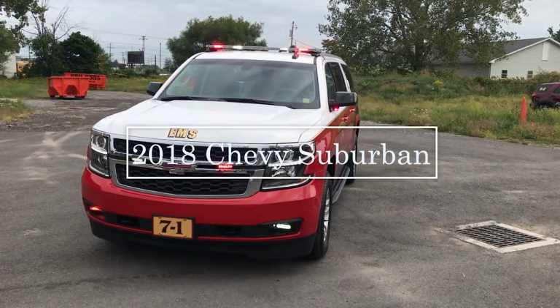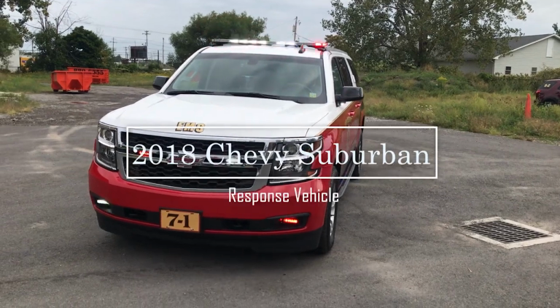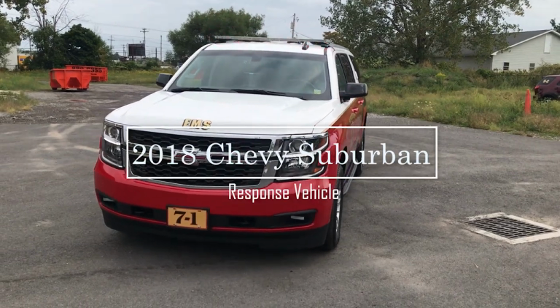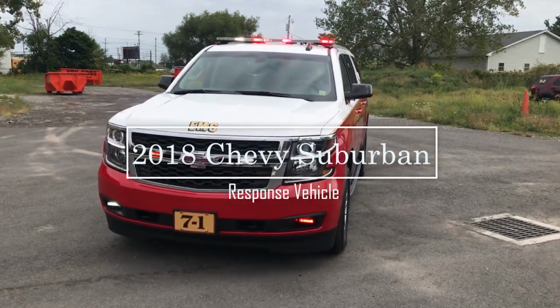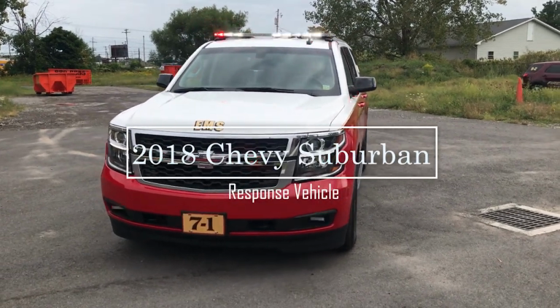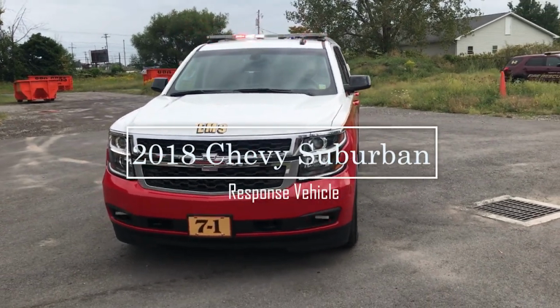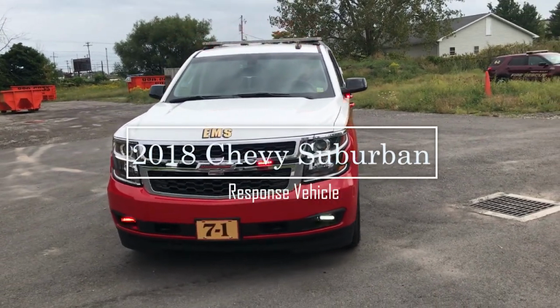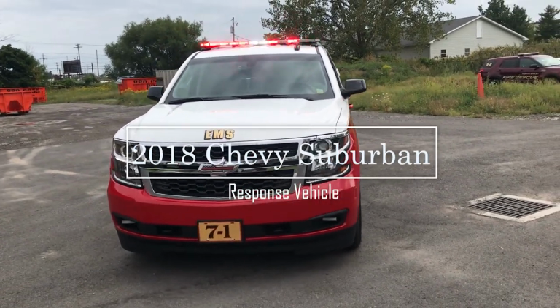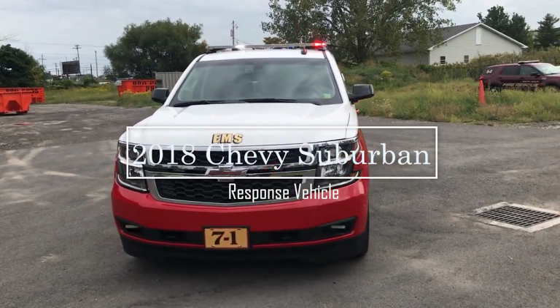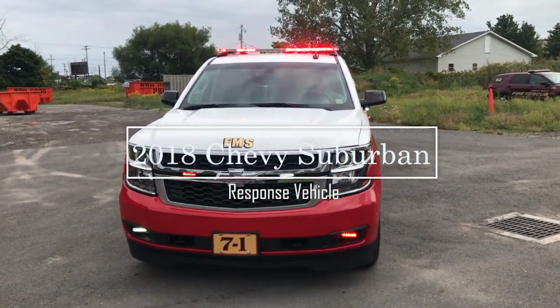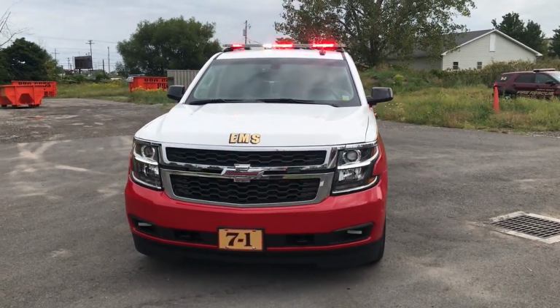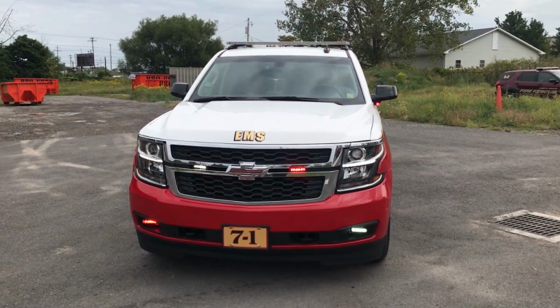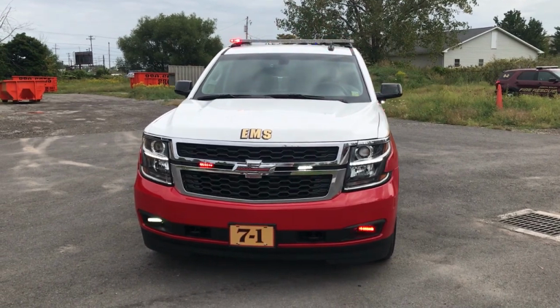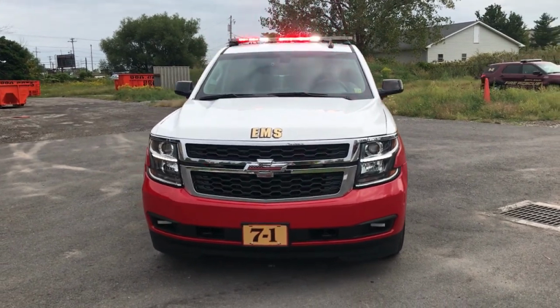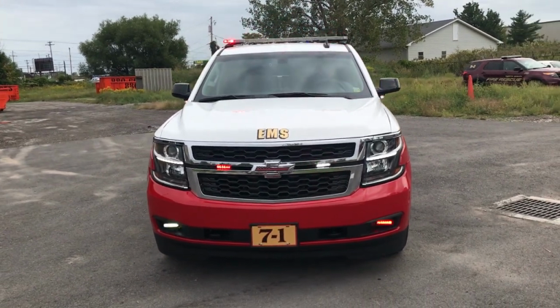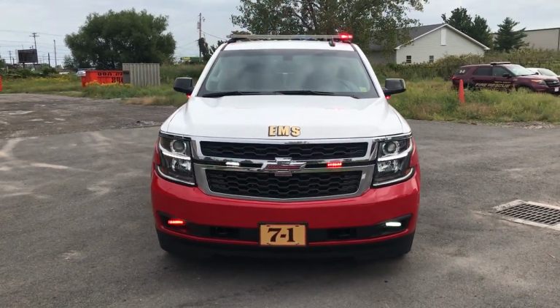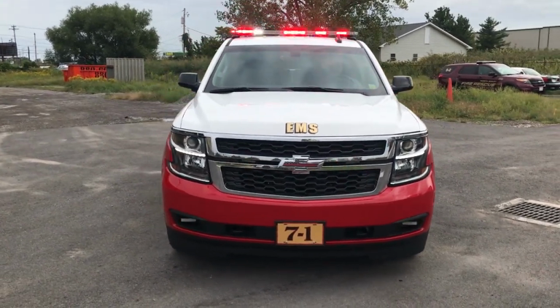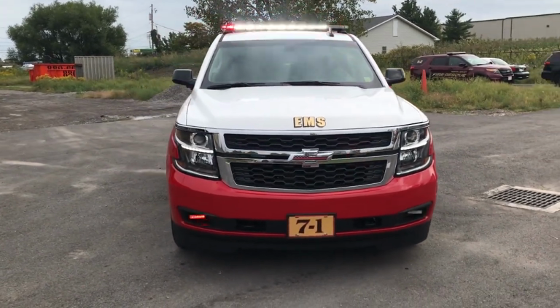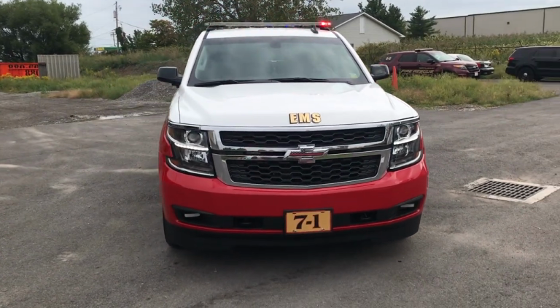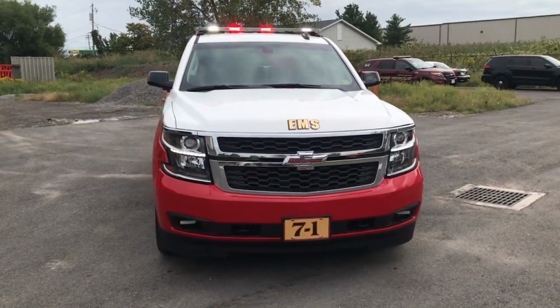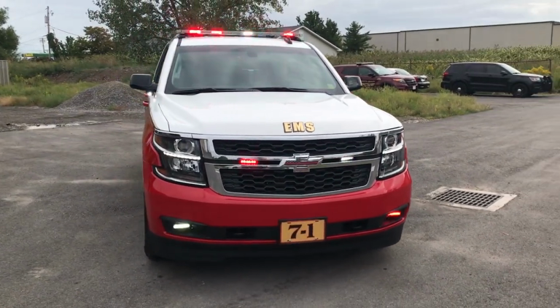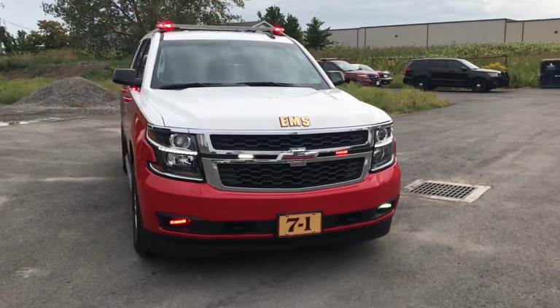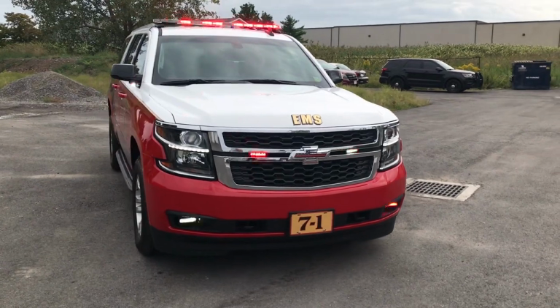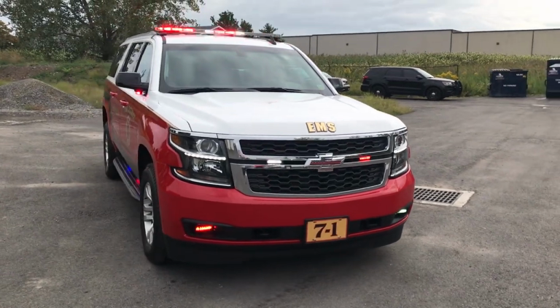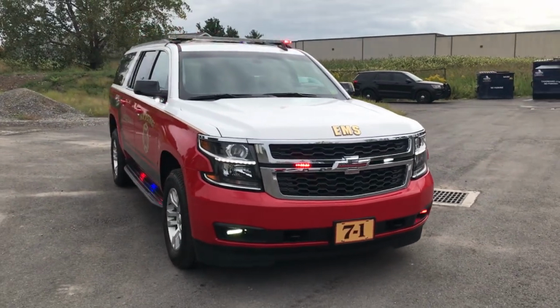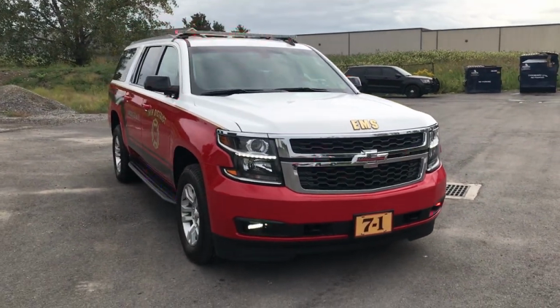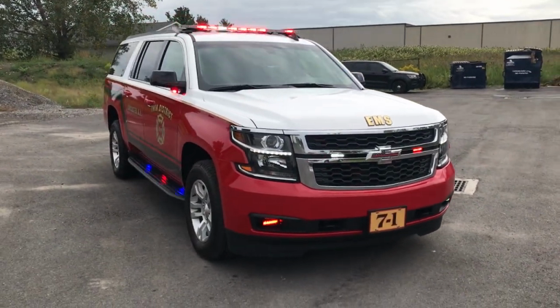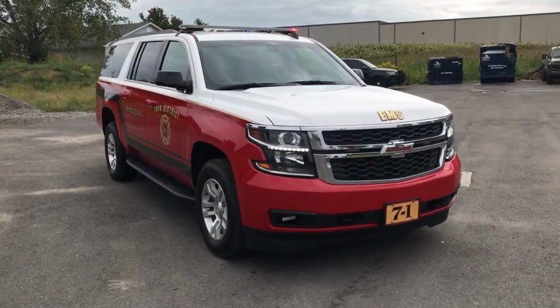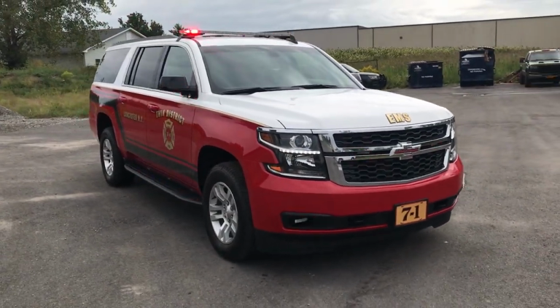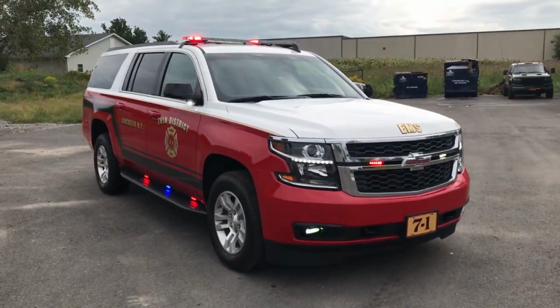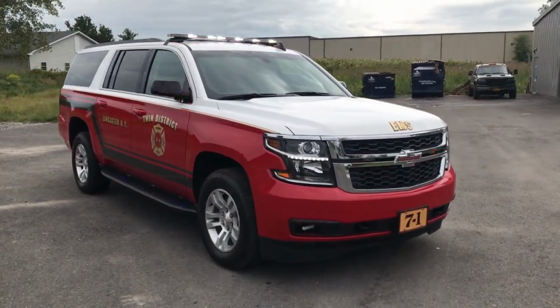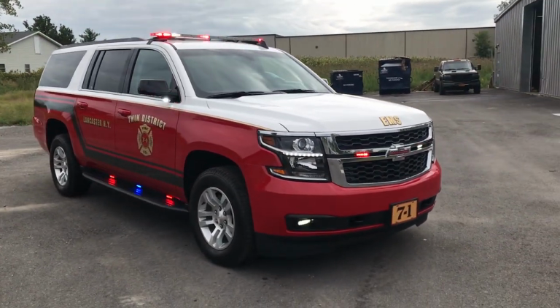What we're taking a look at today is a 2018 Chevy Suburban response vehicle that we built for the Twin District Fire District. This vehicle features SoundOff Signal's Blueprint electrical system.